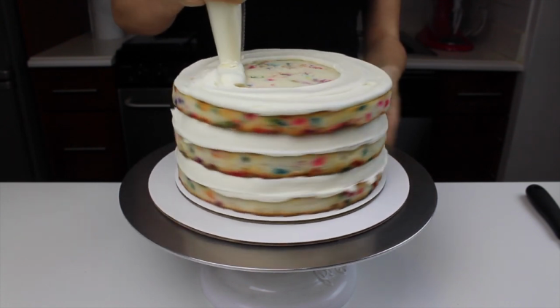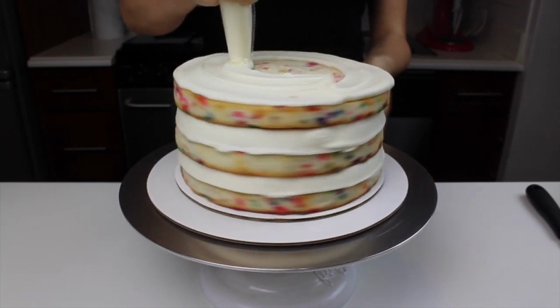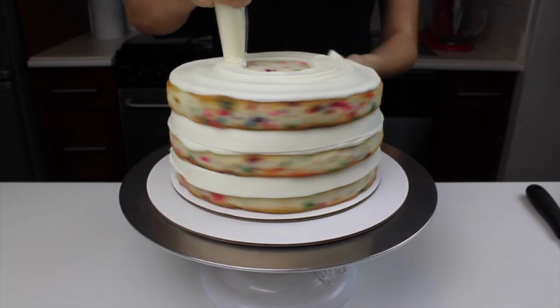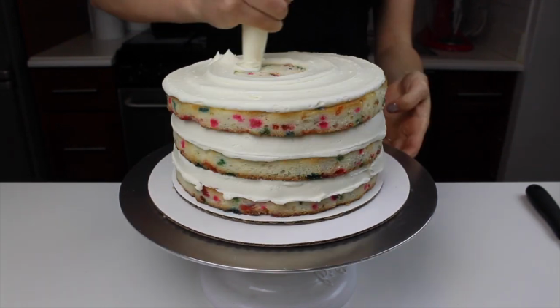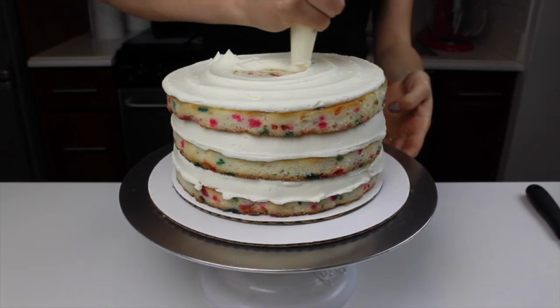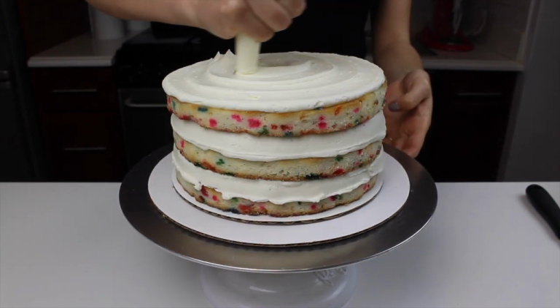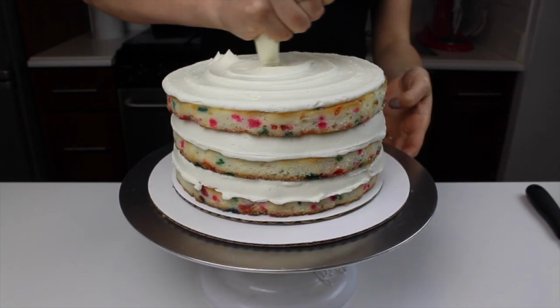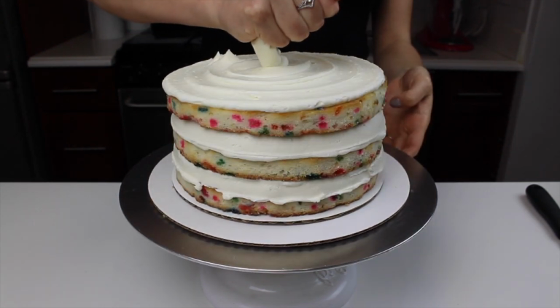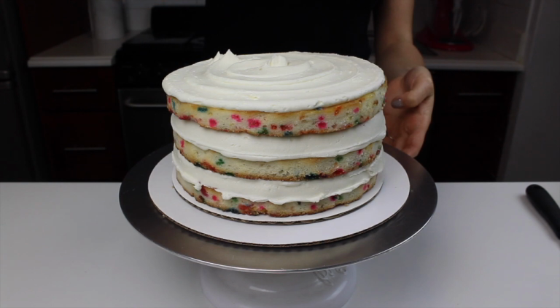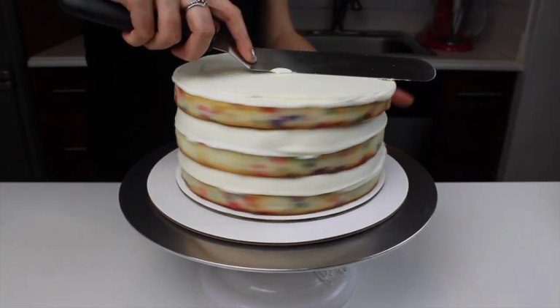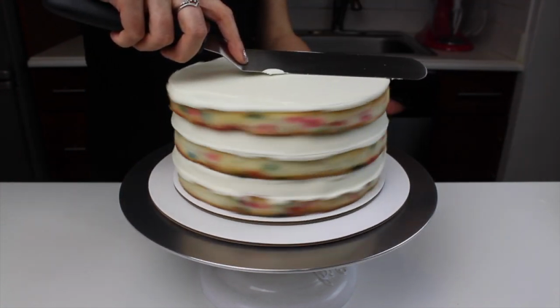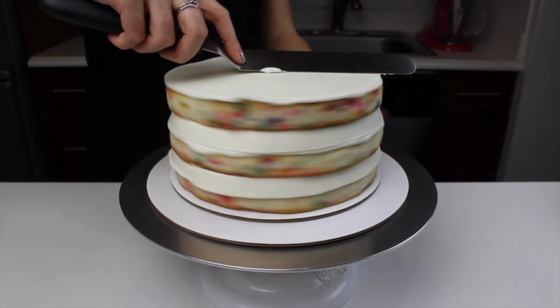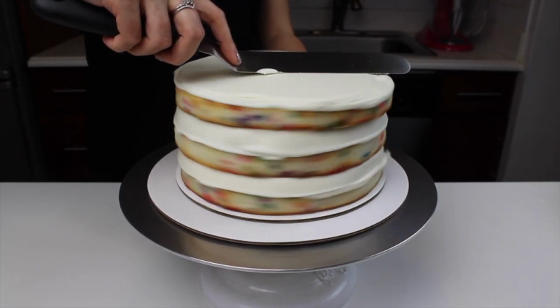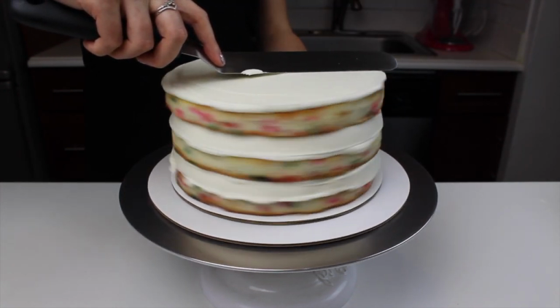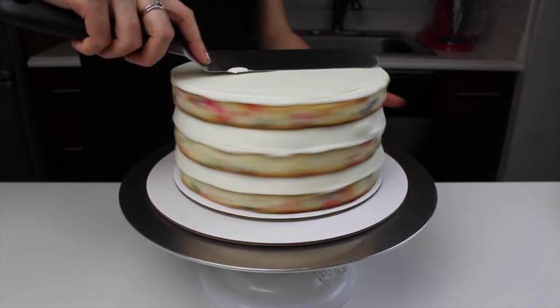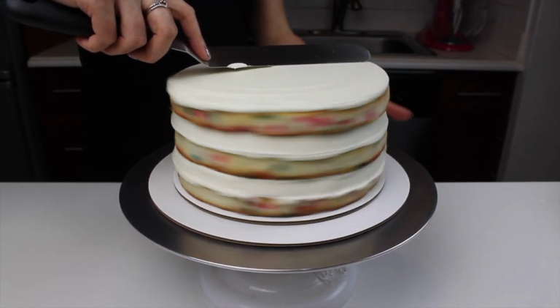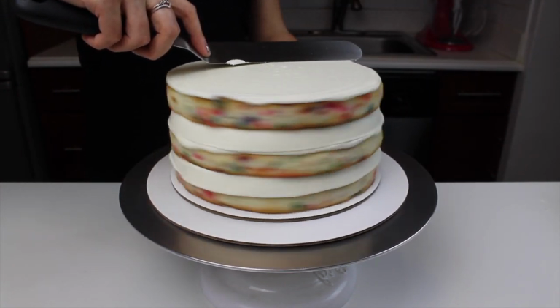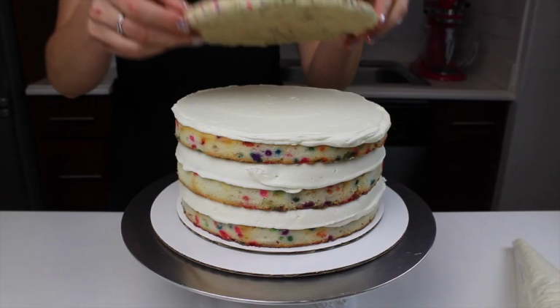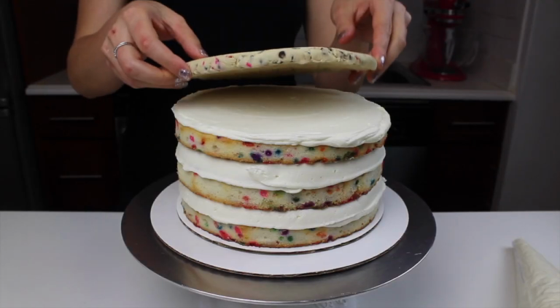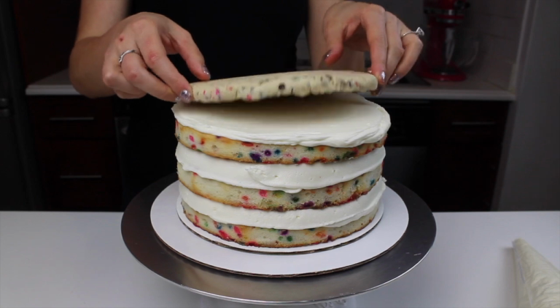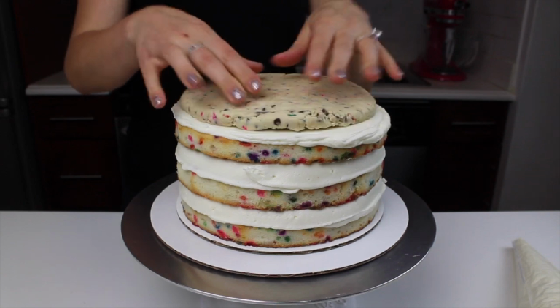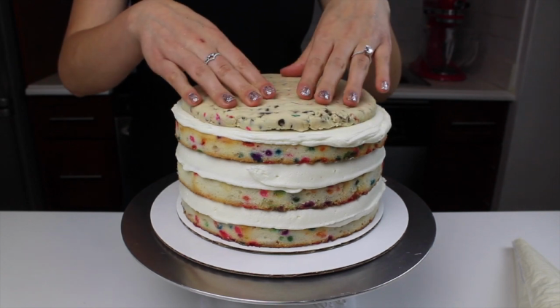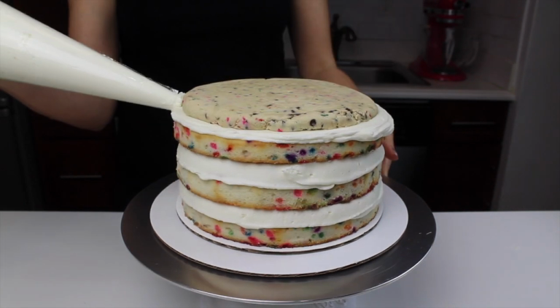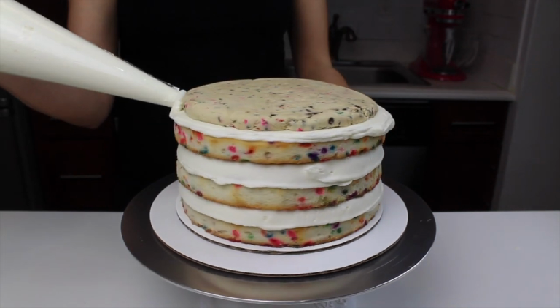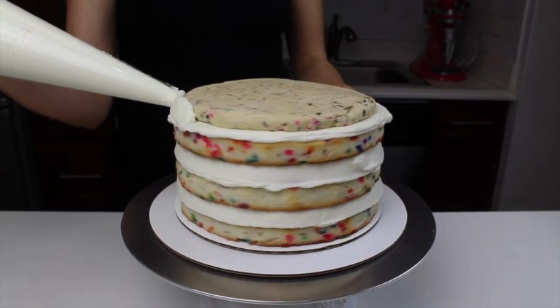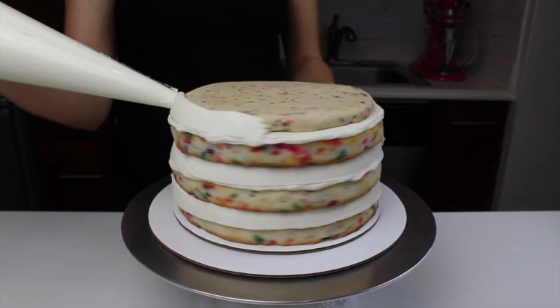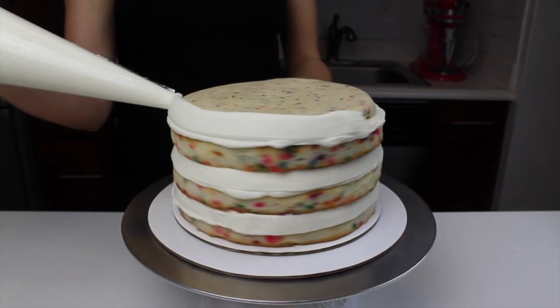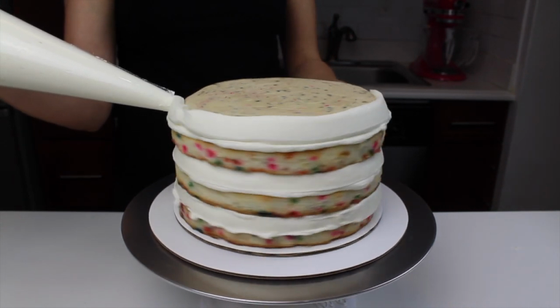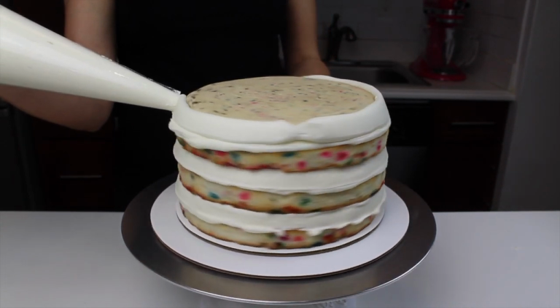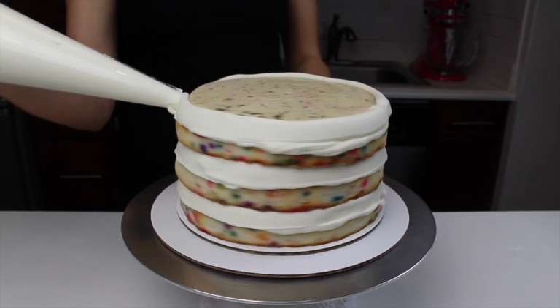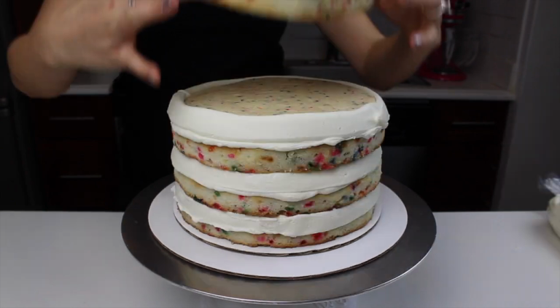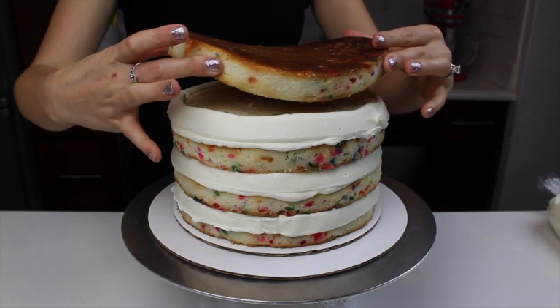Another alternative is that you could place bits of cookie dough between the layers instead of using a giant disk like I use here. It really comes down to your preference, but I think it's so fun making an entire layer of cookie dough. It really gives a great look when you cut into the cake and just seems a bit more indulgent.